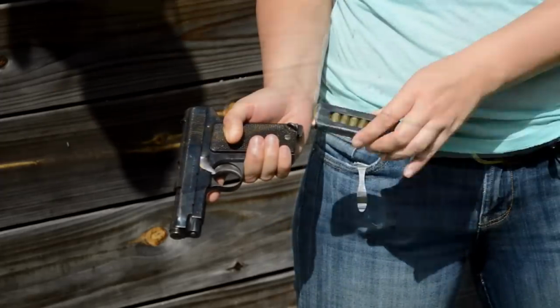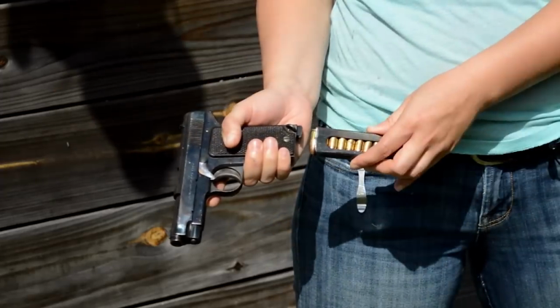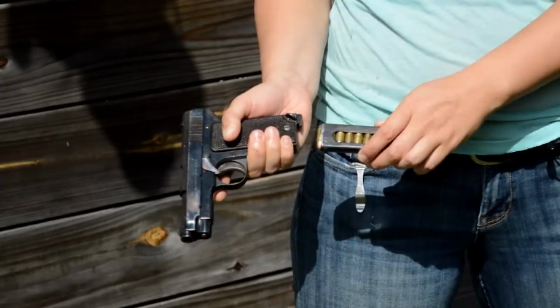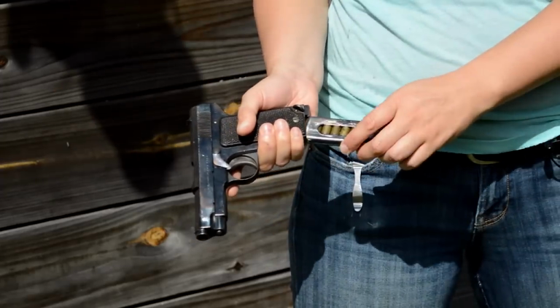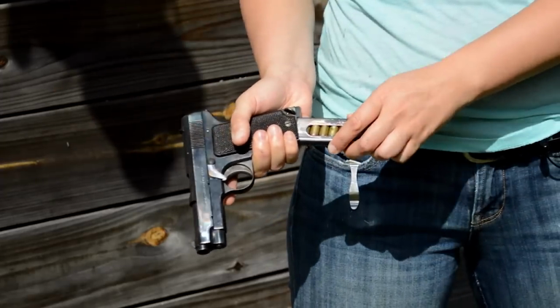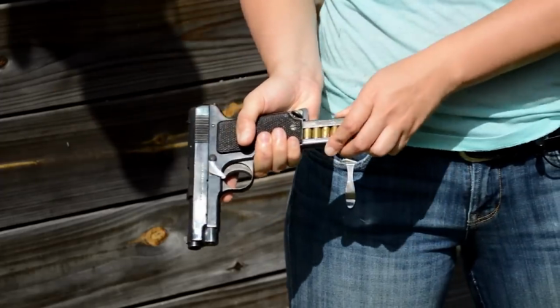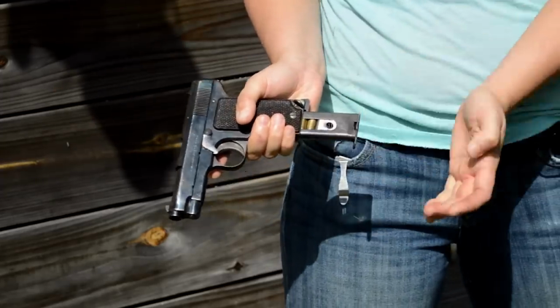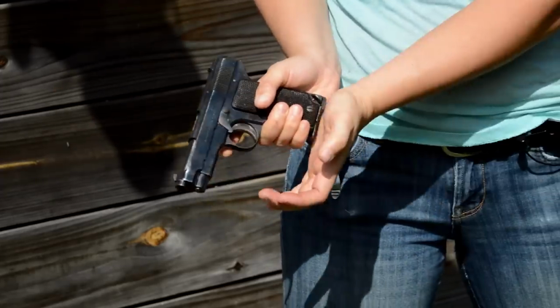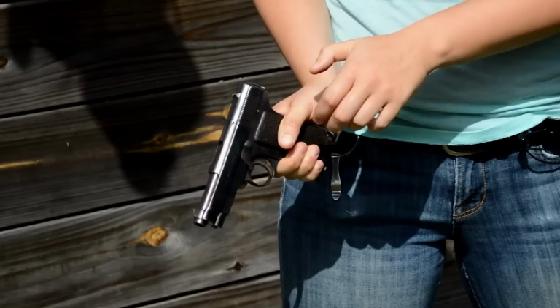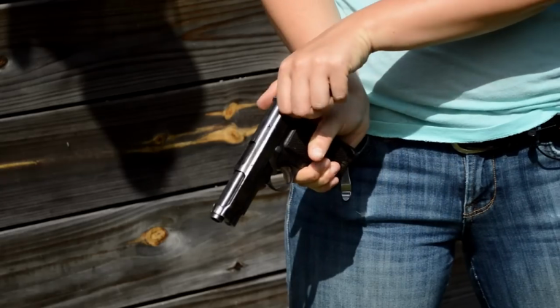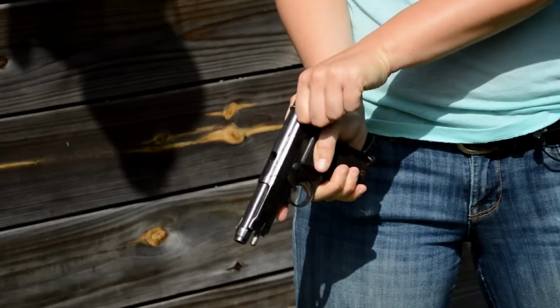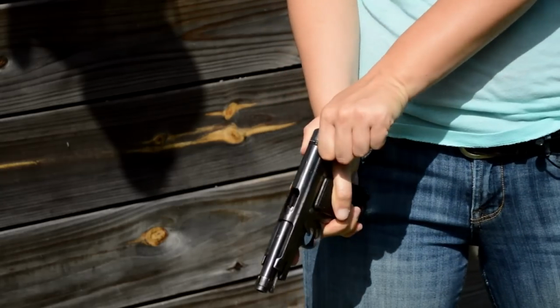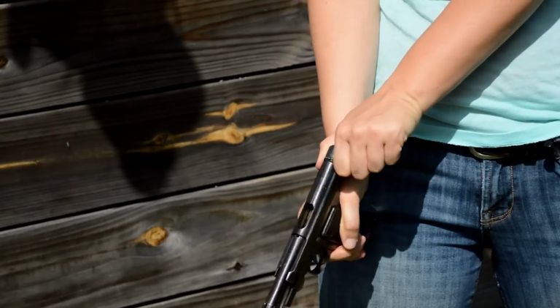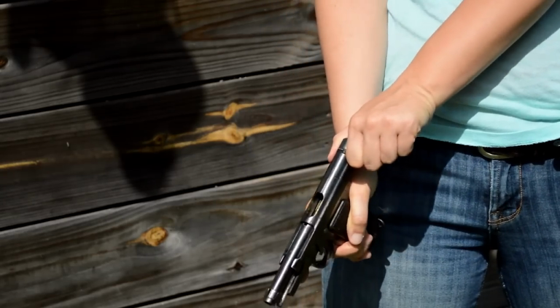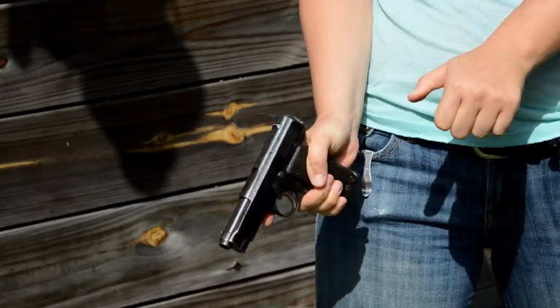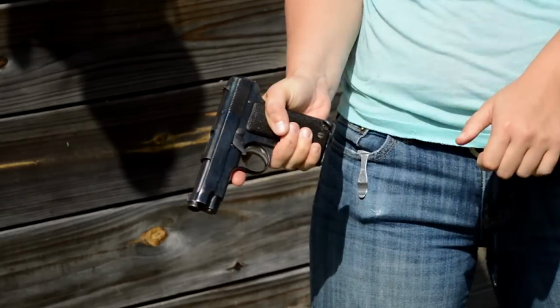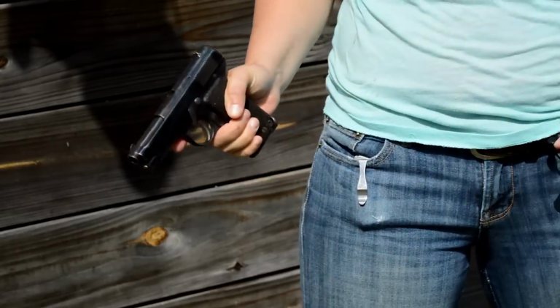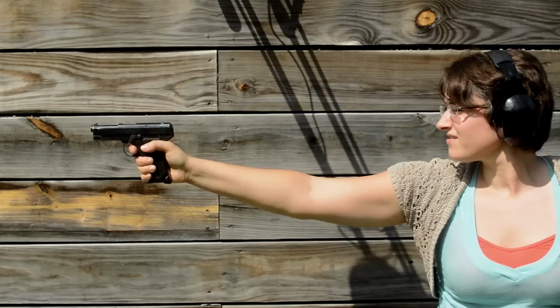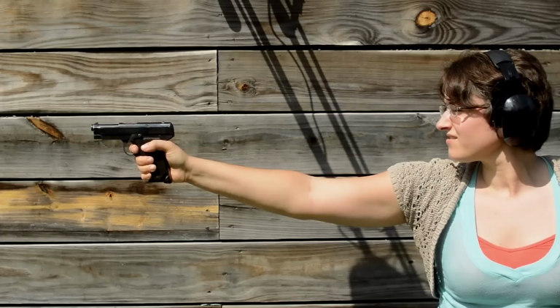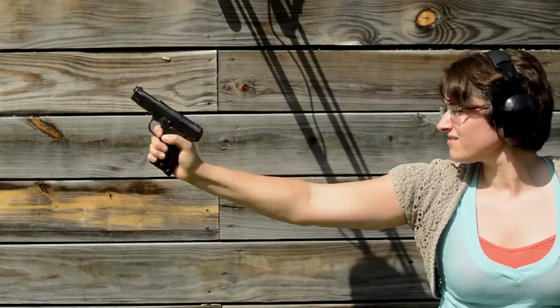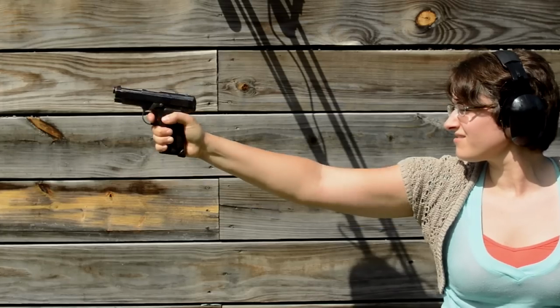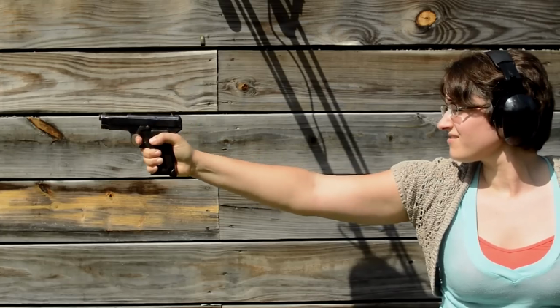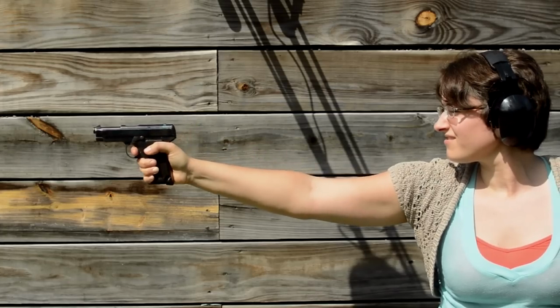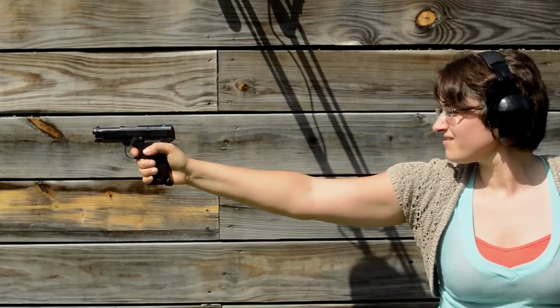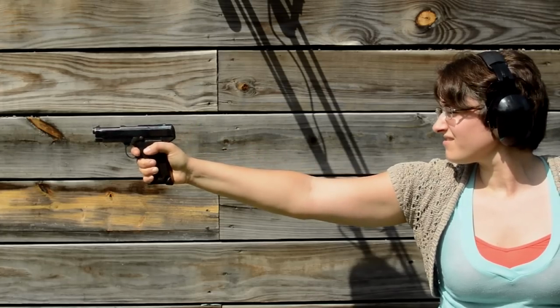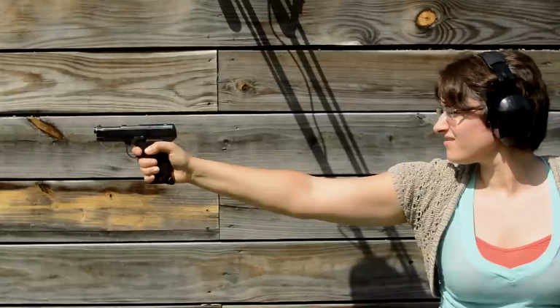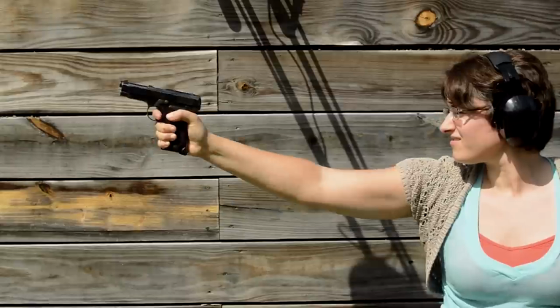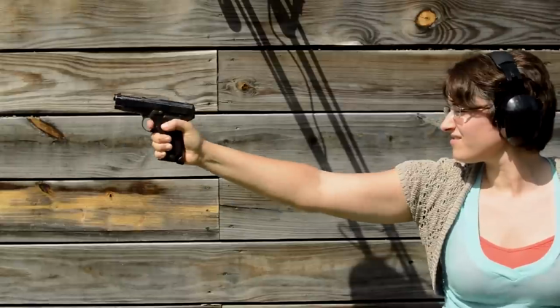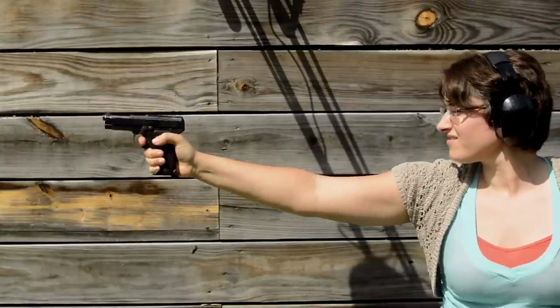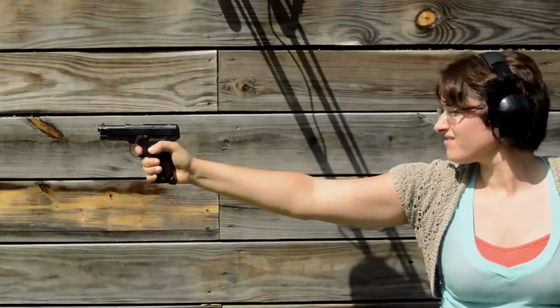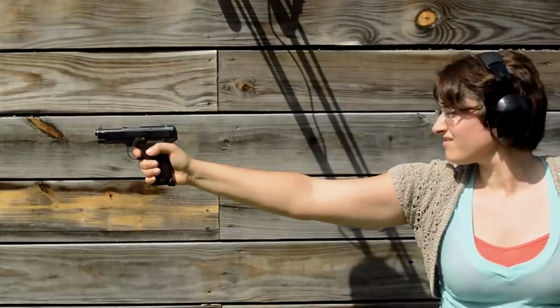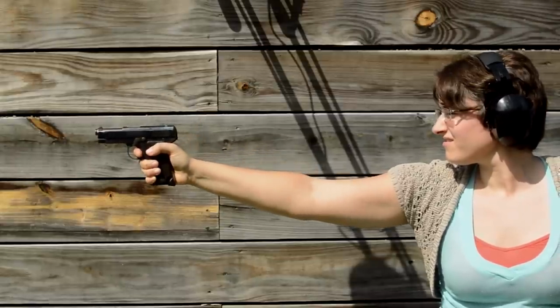The slight pull gets heavier as you go thanks to that buffer spring — glad we have the serrations to pinch. The grip is surprisingly thick for a single stack magazine, and that trigger? Short pull, but boy is it mushy.